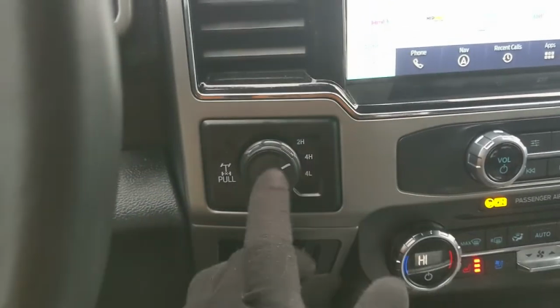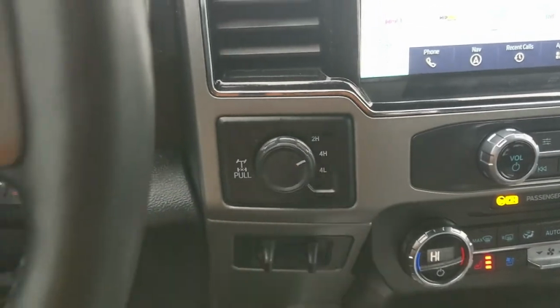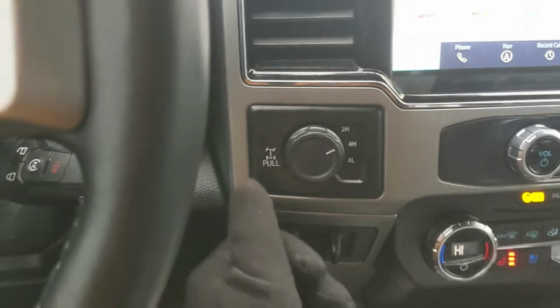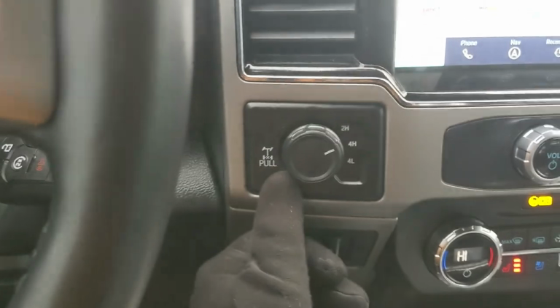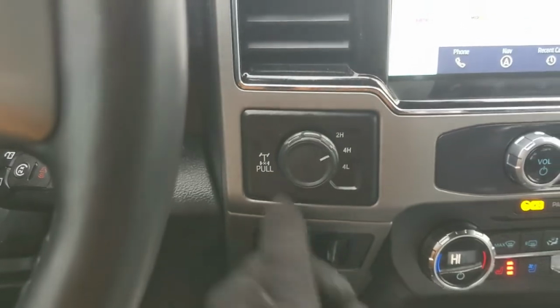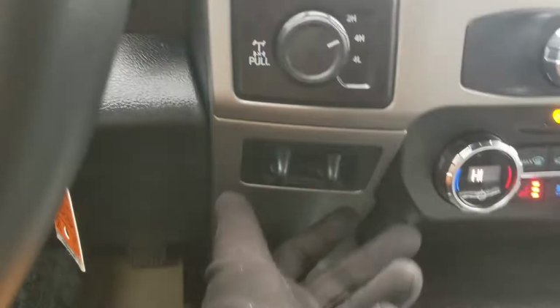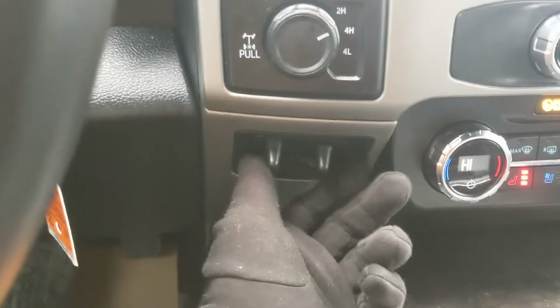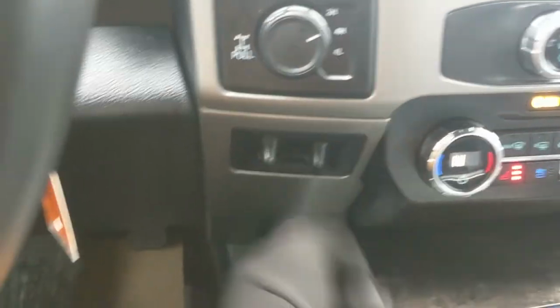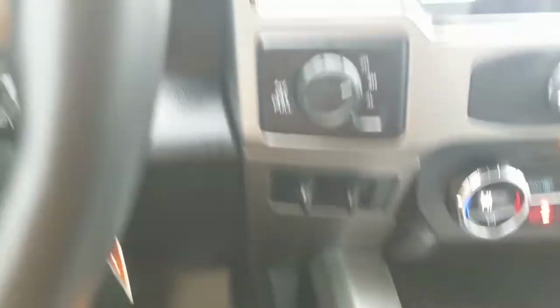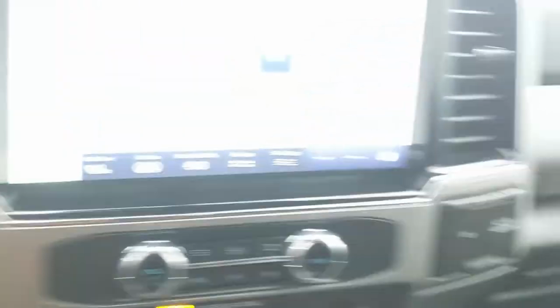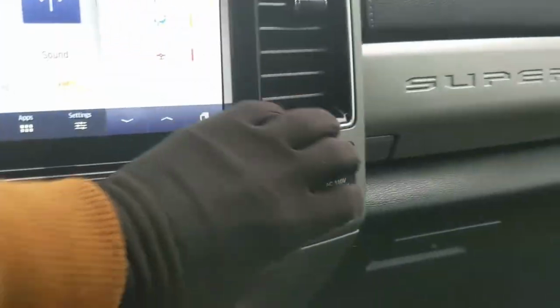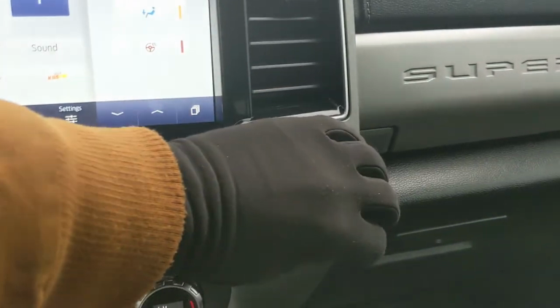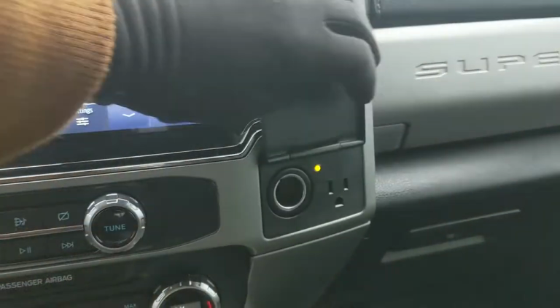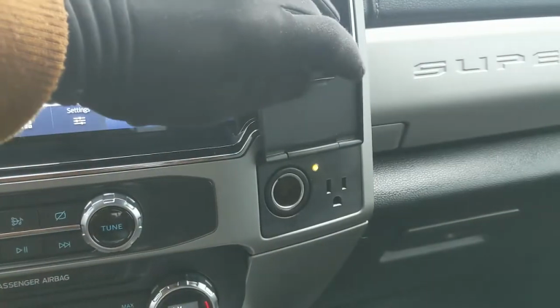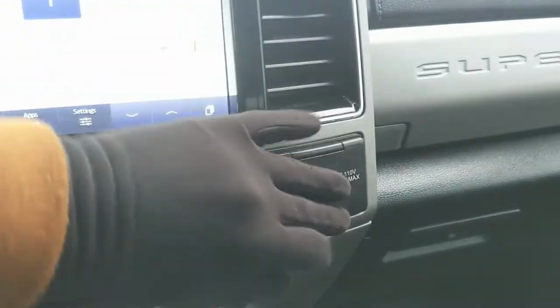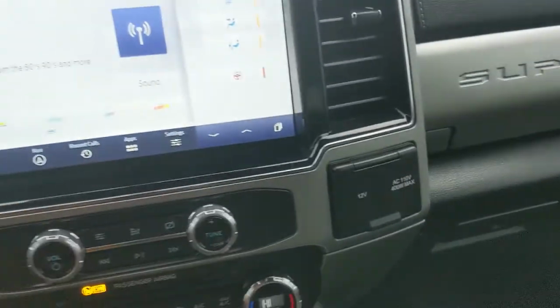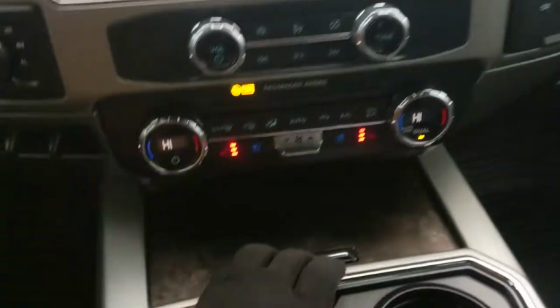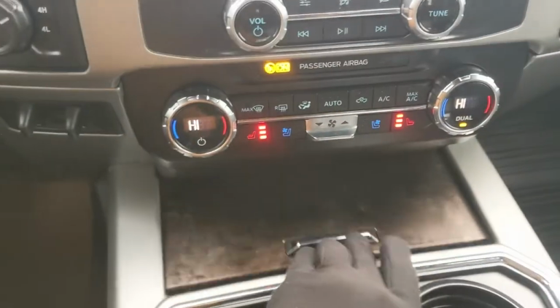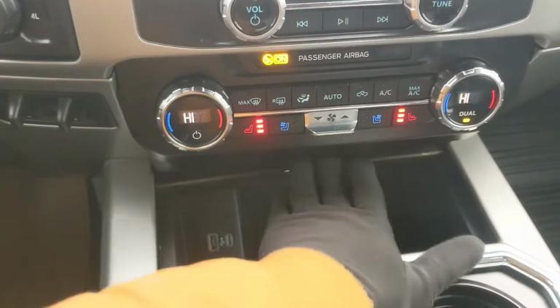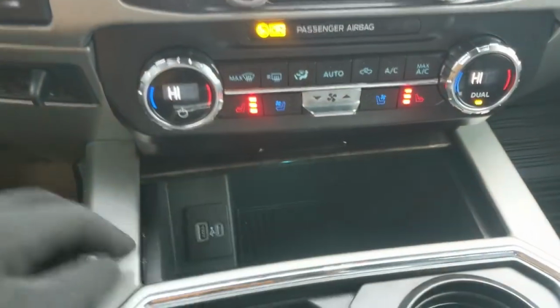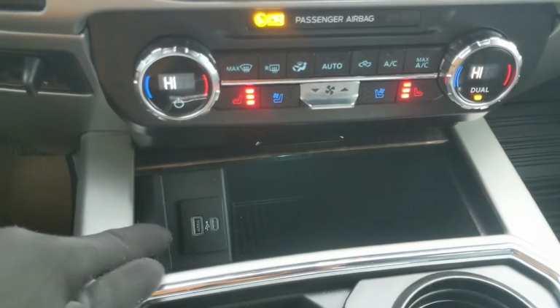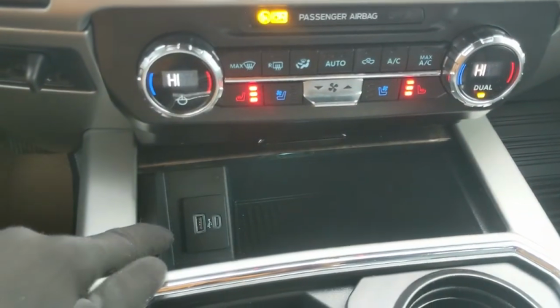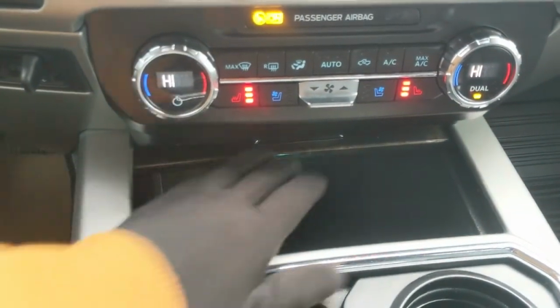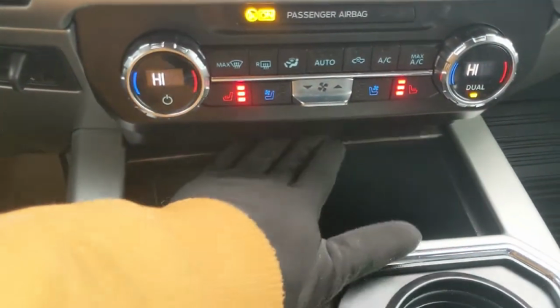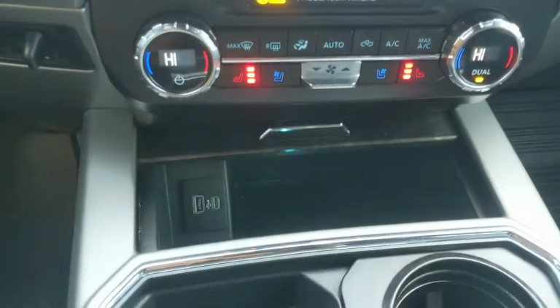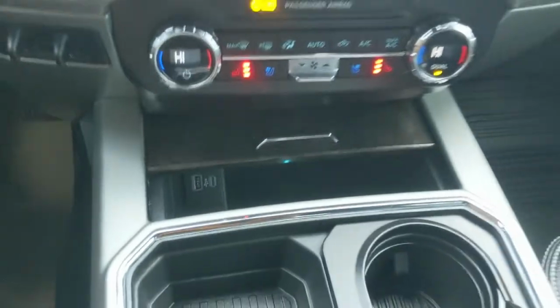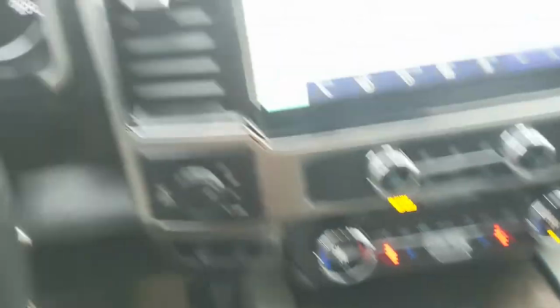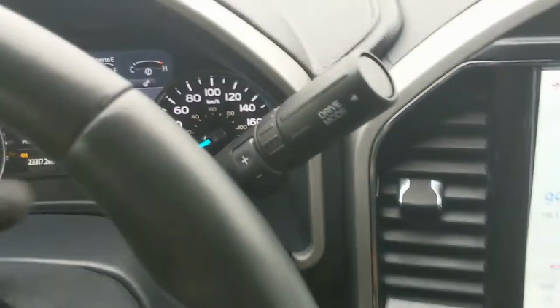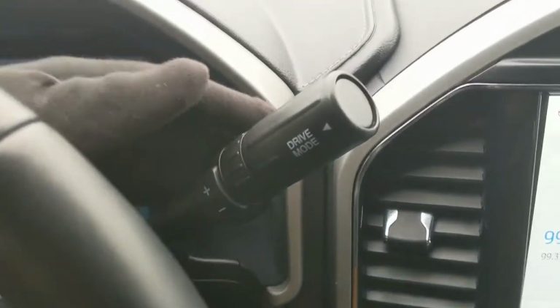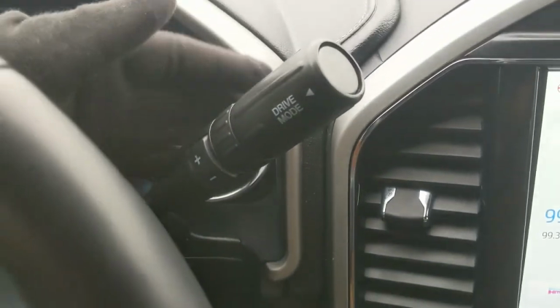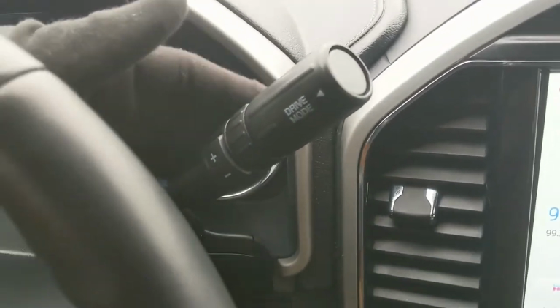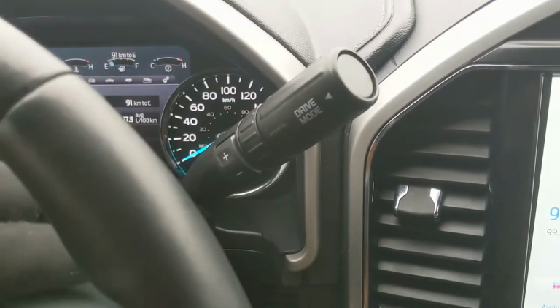To the left you have your 4x4 controls with a locking rear differential and trailer brake controller. On the right you have a 12 volt and 110 volt power outlet. Moving down below you have a compartment with a USB and USB-C. Looking at your column shifter, it does have Select Shift so you can manually shift through your gears.